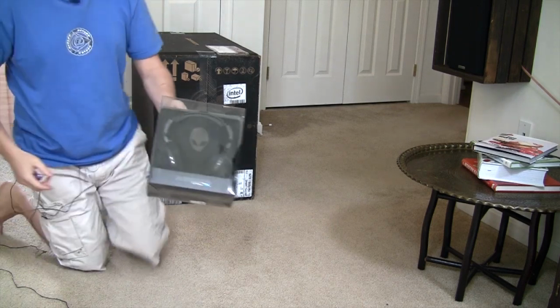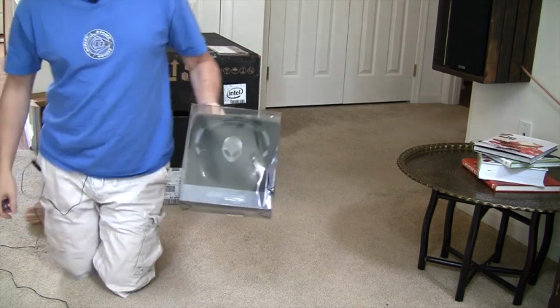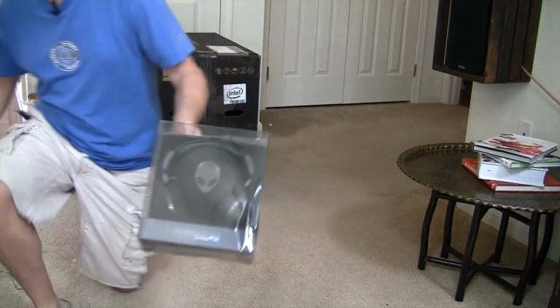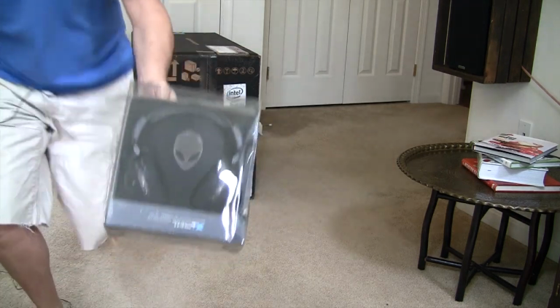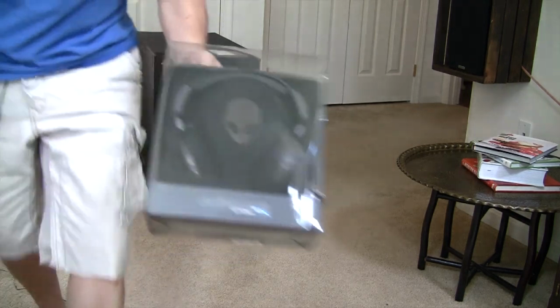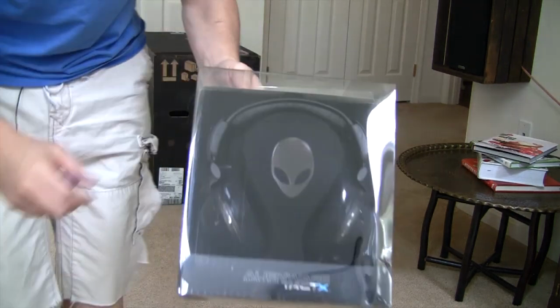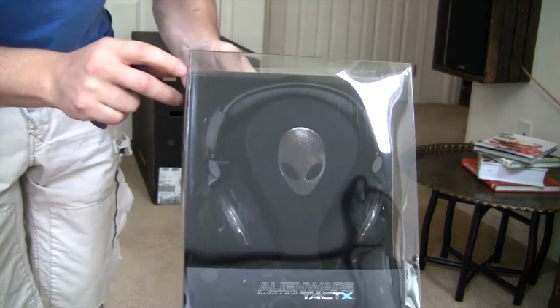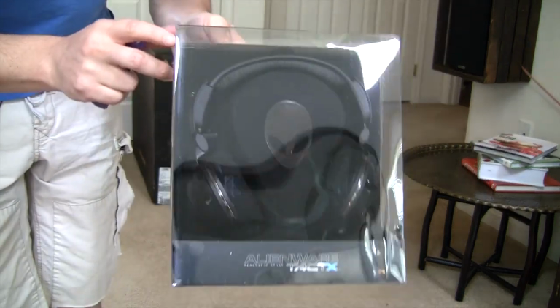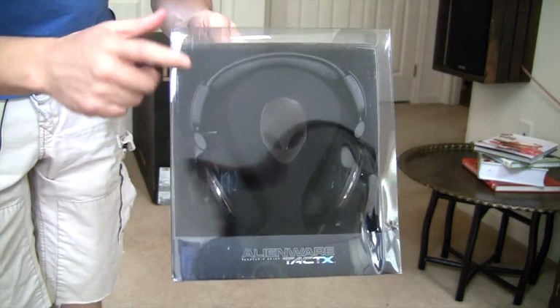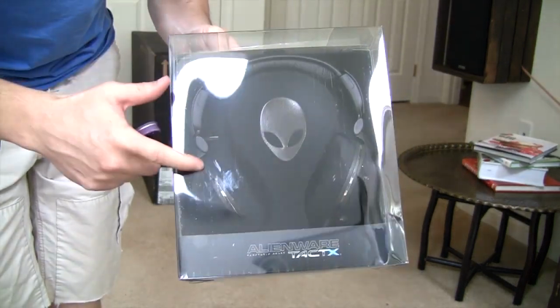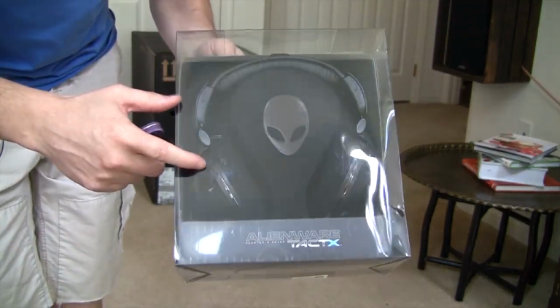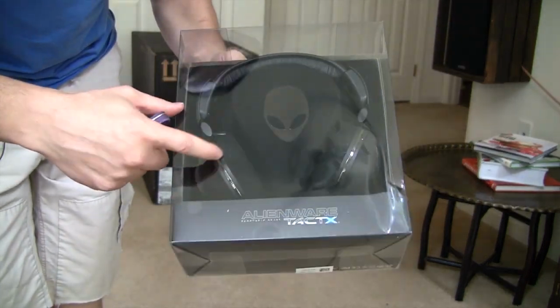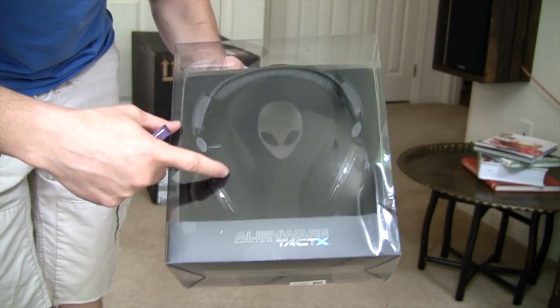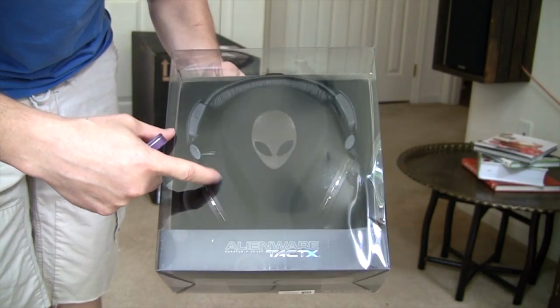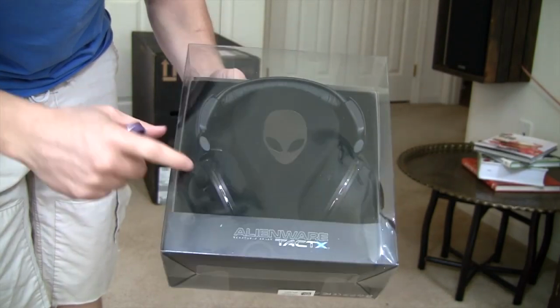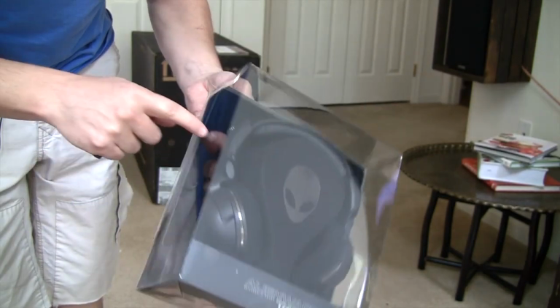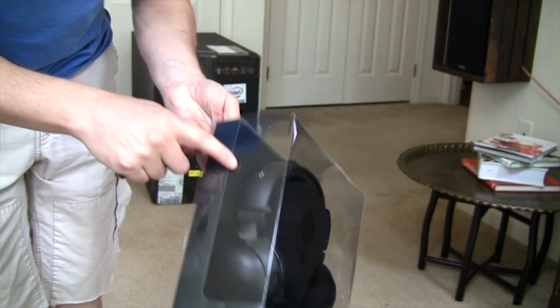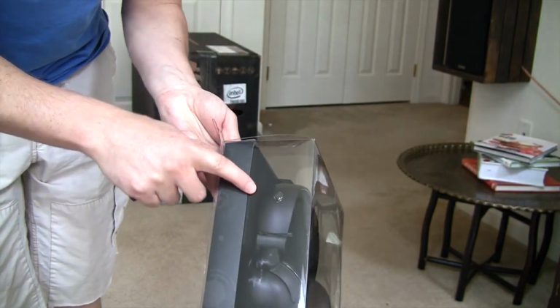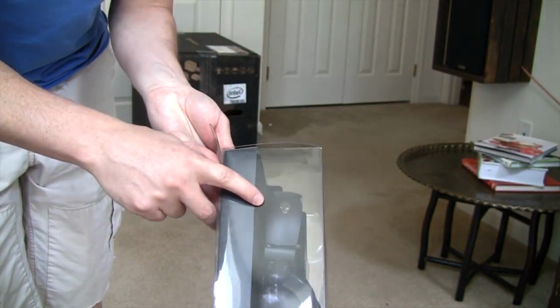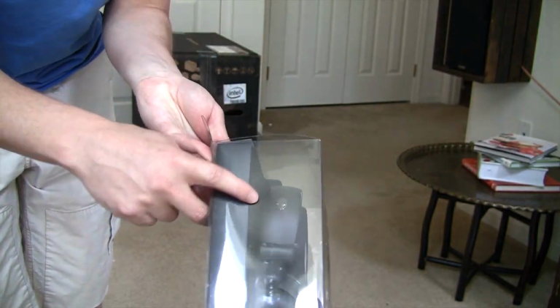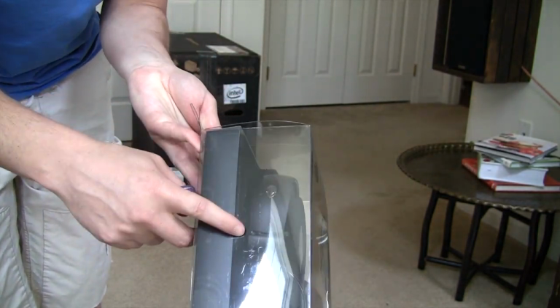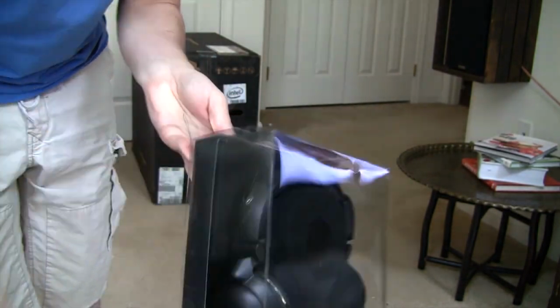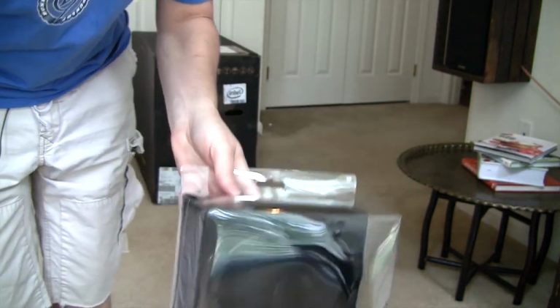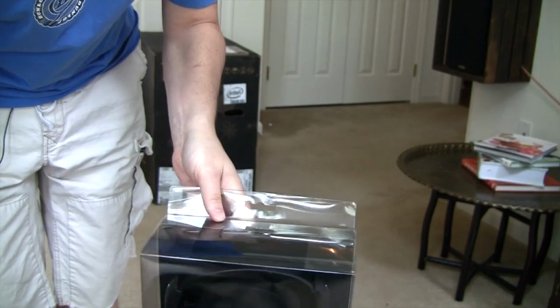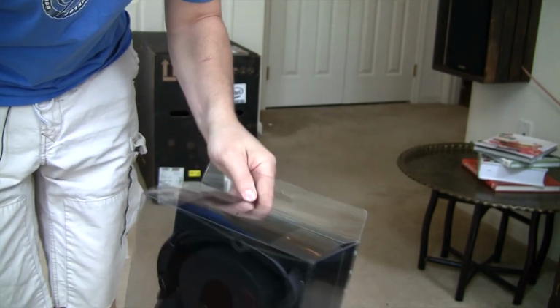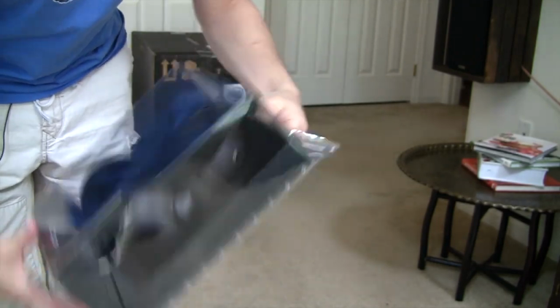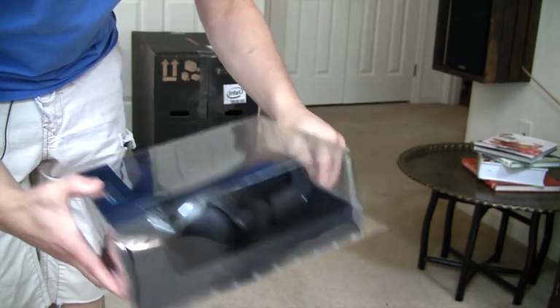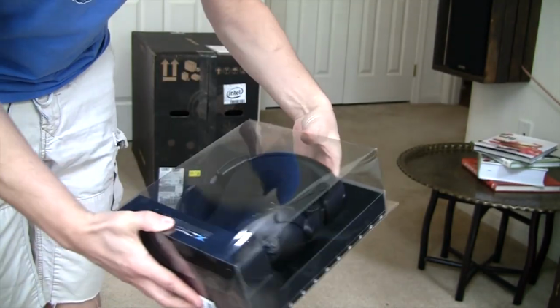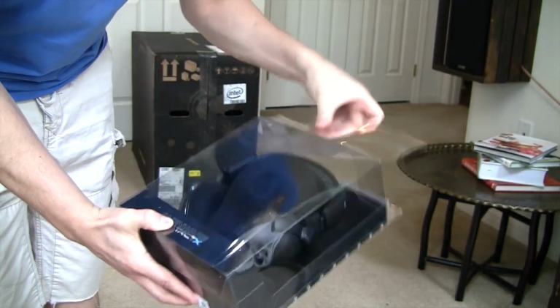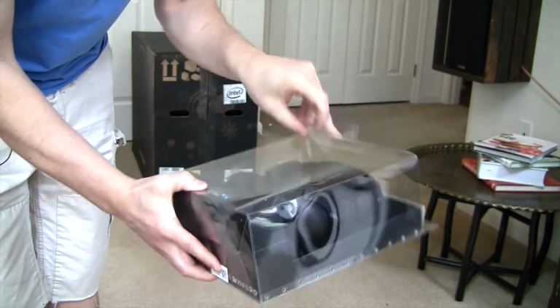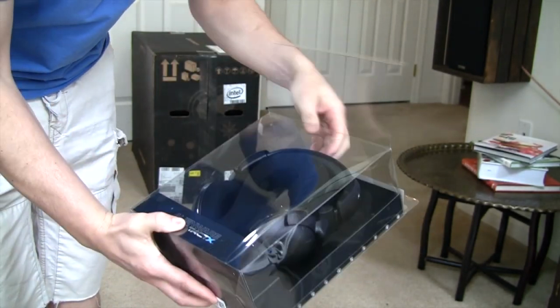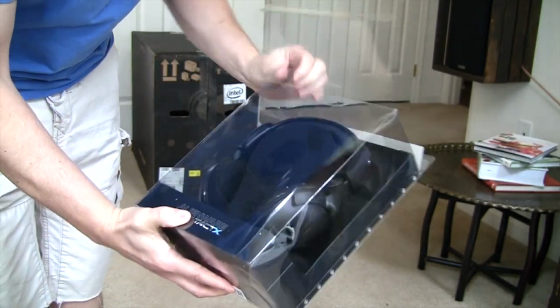As you can see, I'll come in a little closer on this. It's Alienware branded, nice thick foamed pads, a nice little matte black finish to it. Let's take a look at what's actually inside the box here and see what we've got.